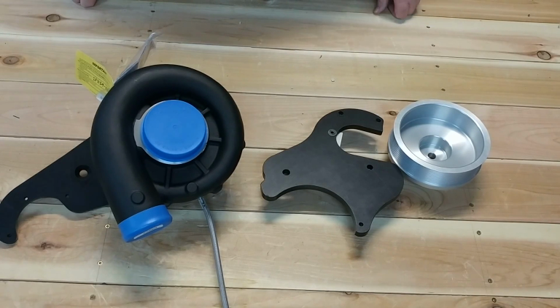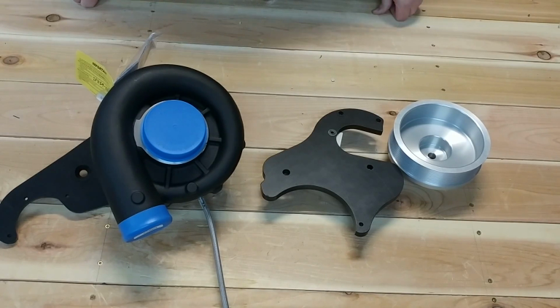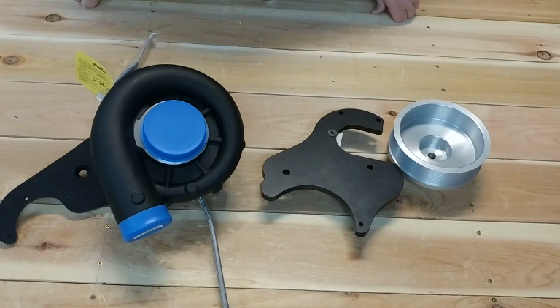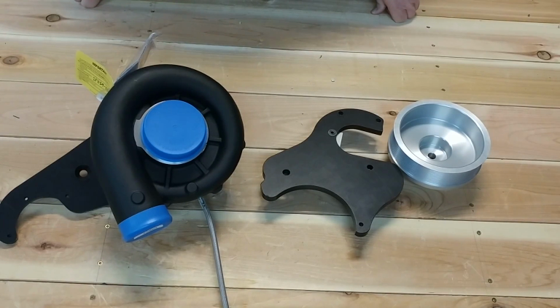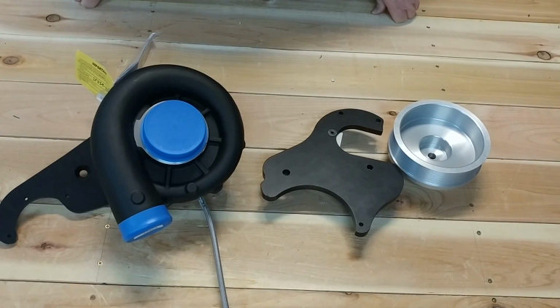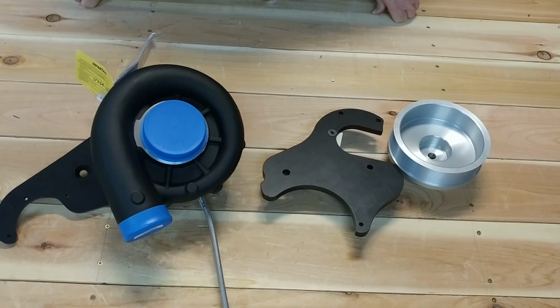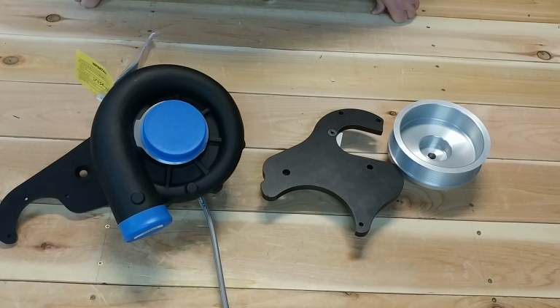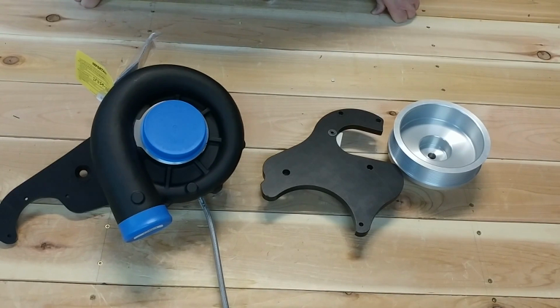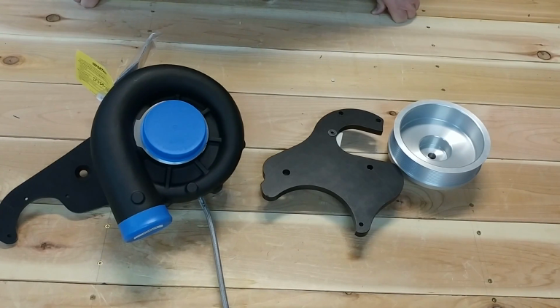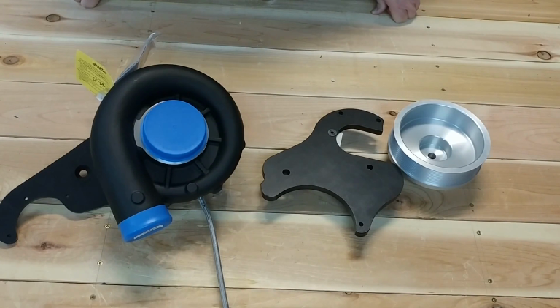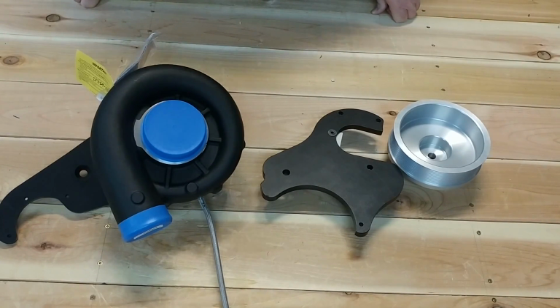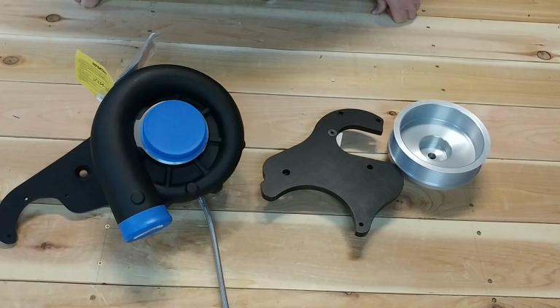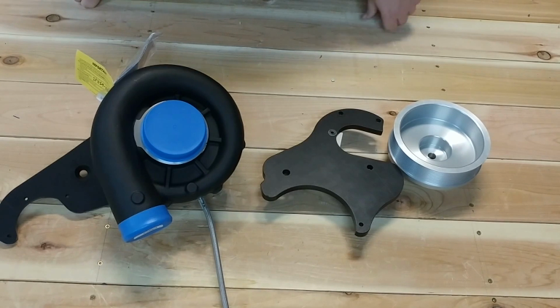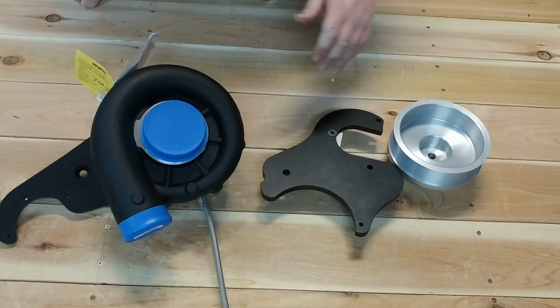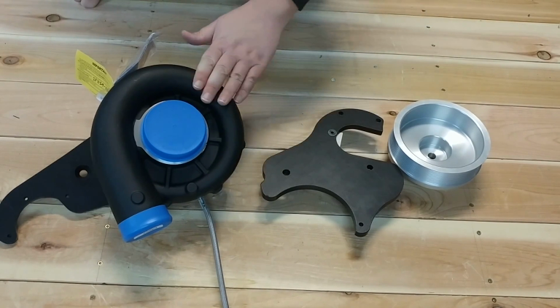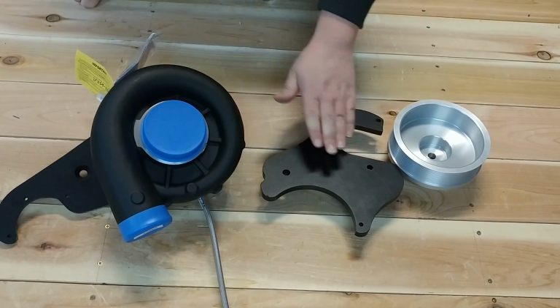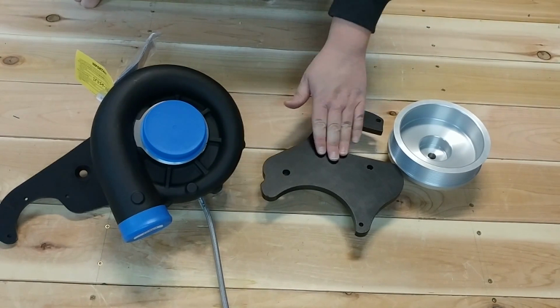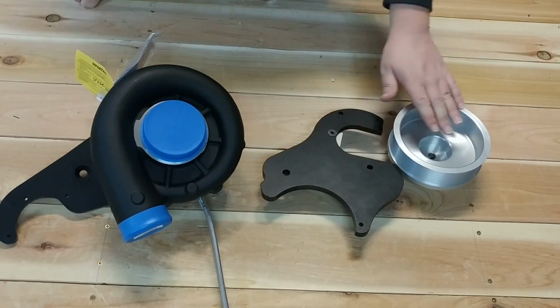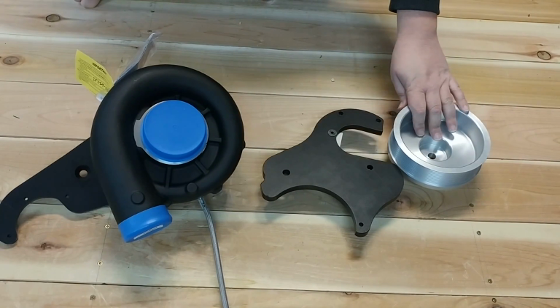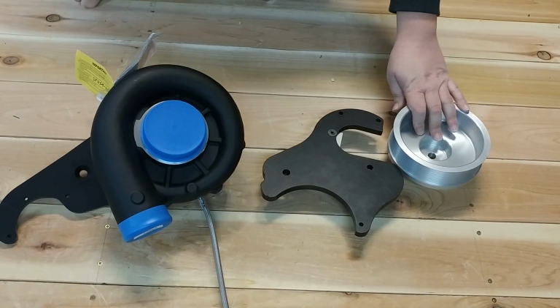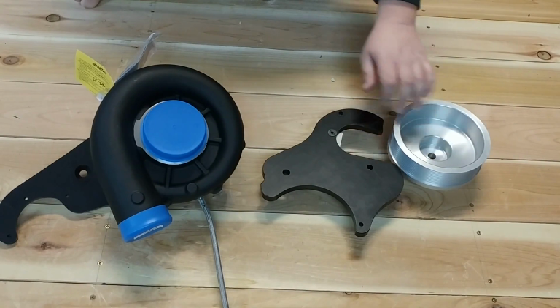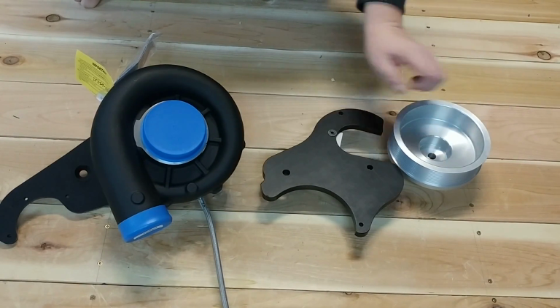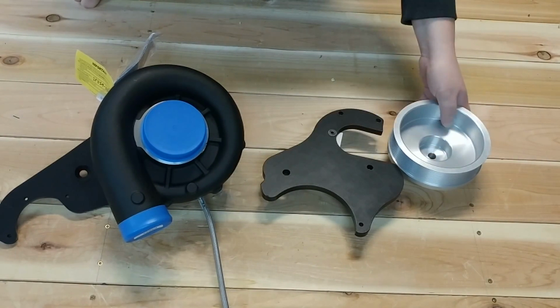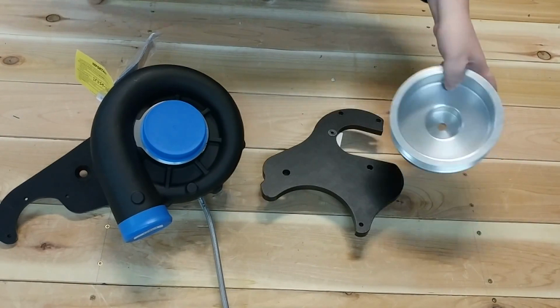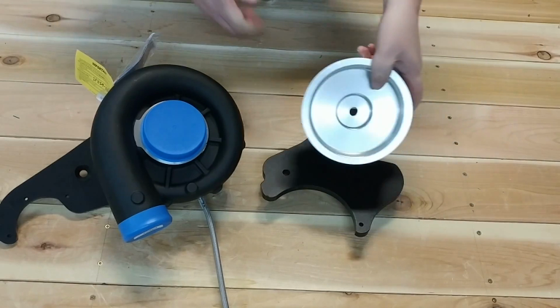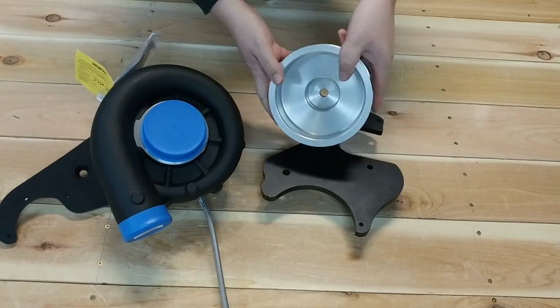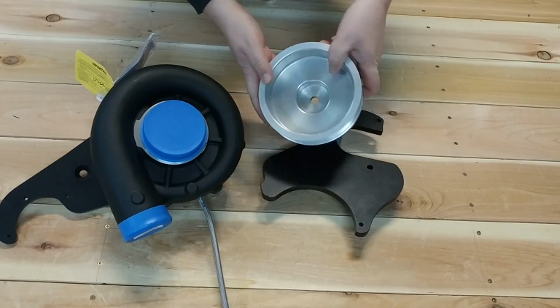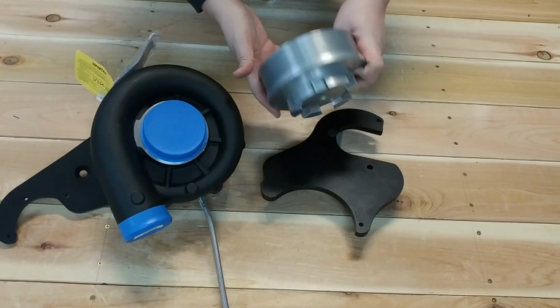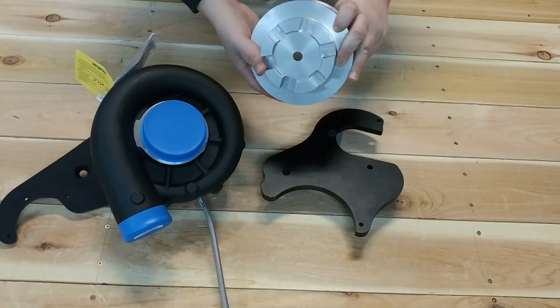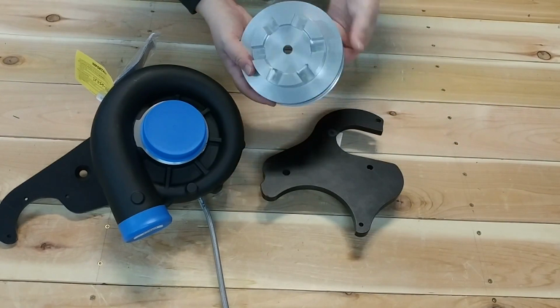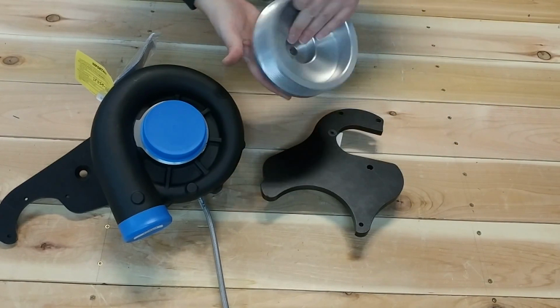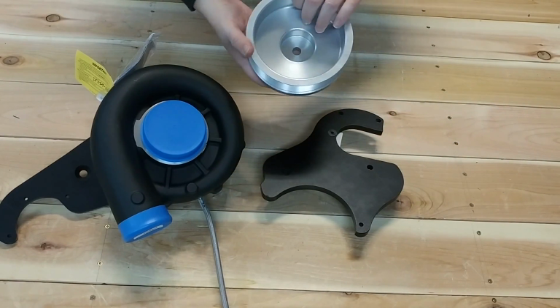This is the business end of the Overkill Supercharger System for the Camaro V6. These three items will come packaged individually. First is the crankshaft pulley. It will come on its own.